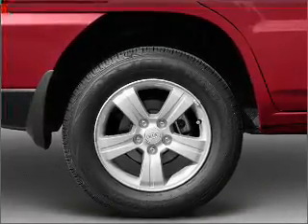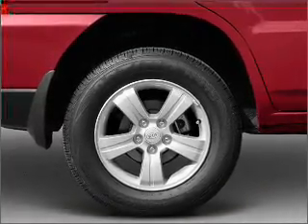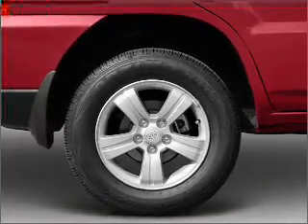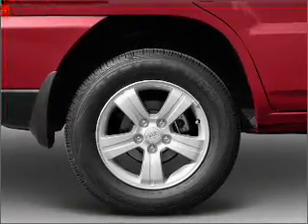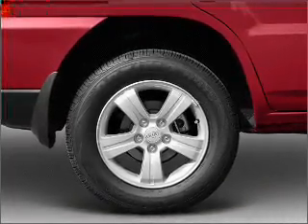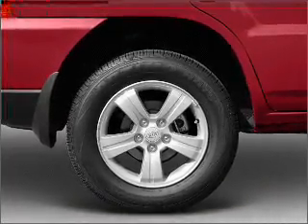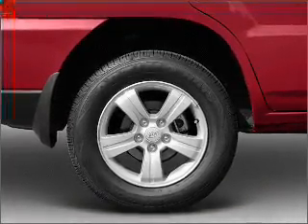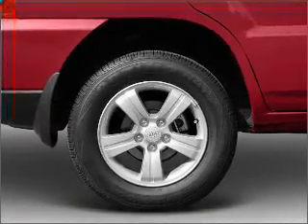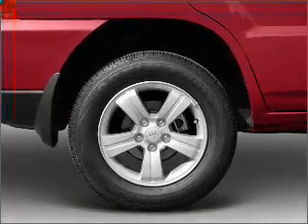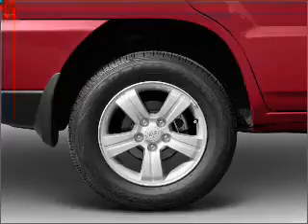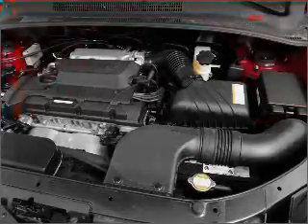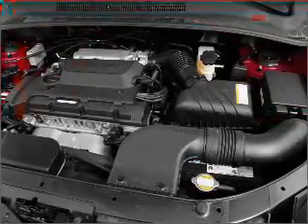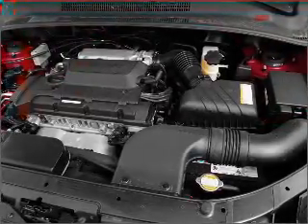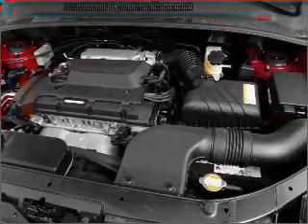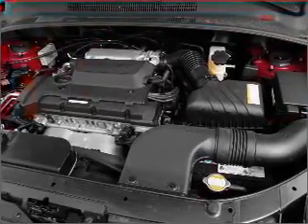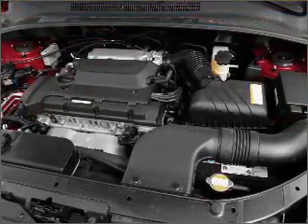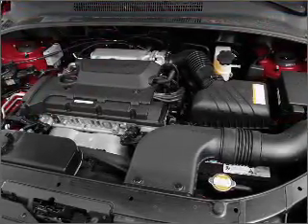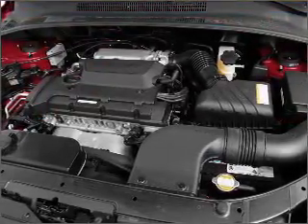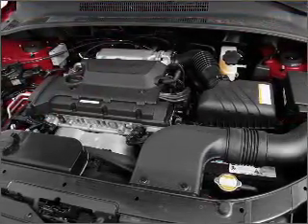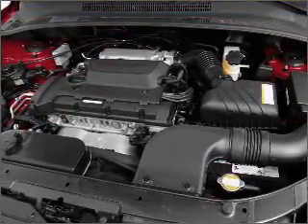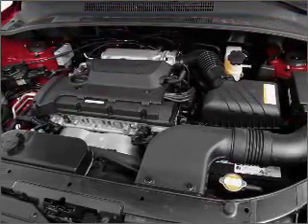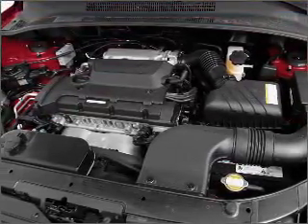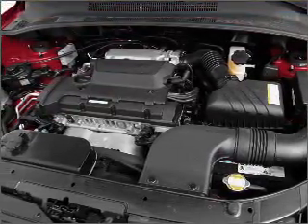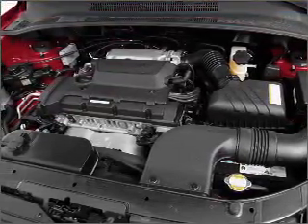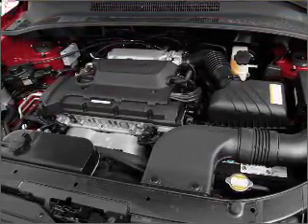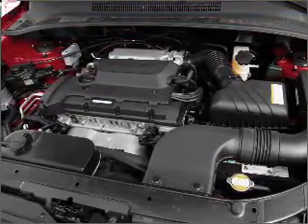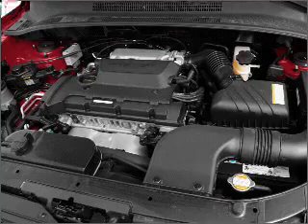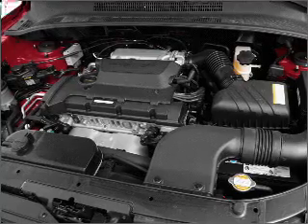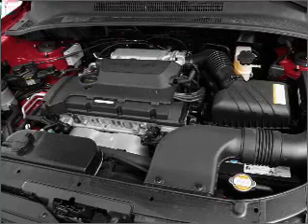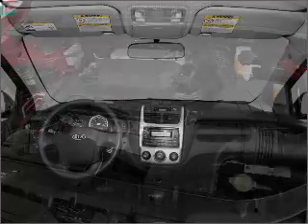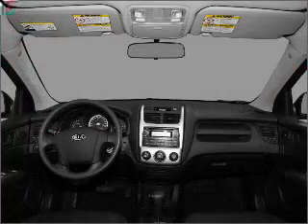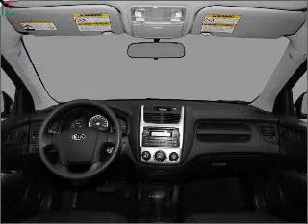Air conditioning, power door locks, power windows, power steering, cruise control, power mirrors, an alarm system, an AM FM stereo with a CD player, and an adjustable tilt steering wheel.